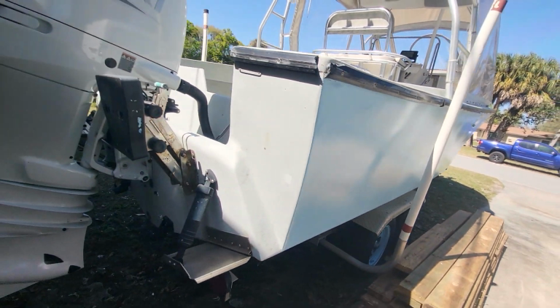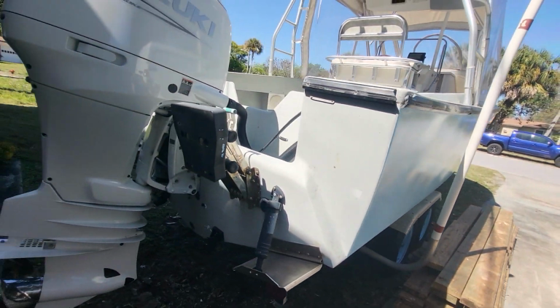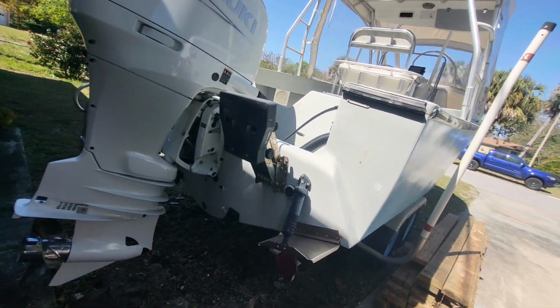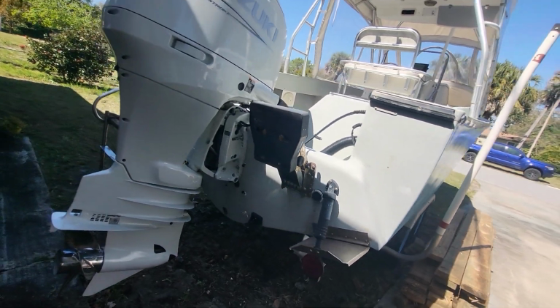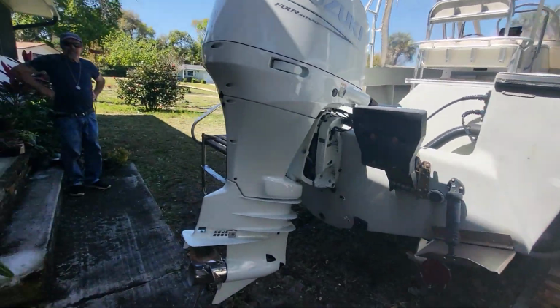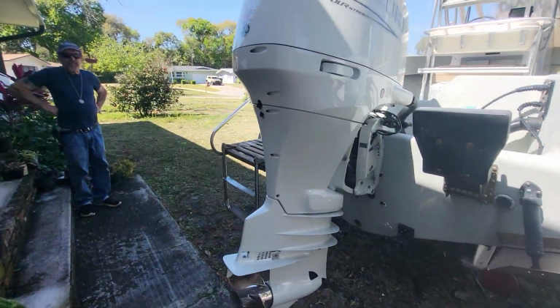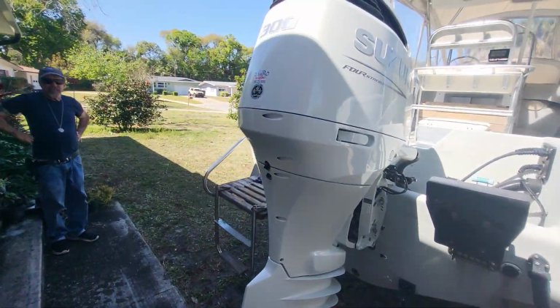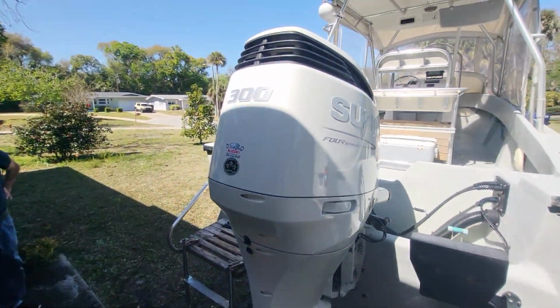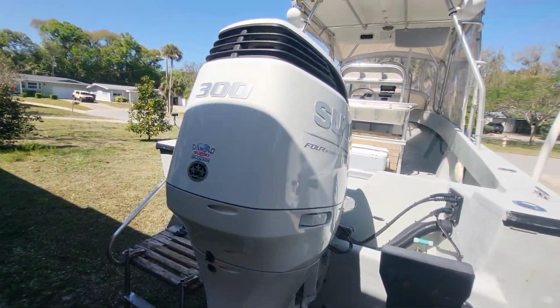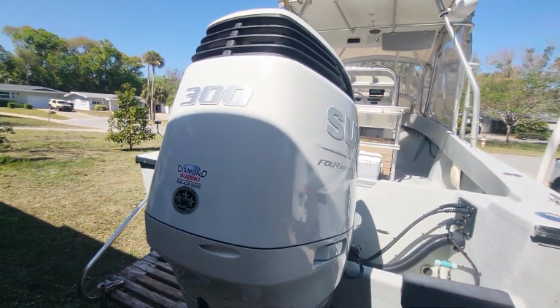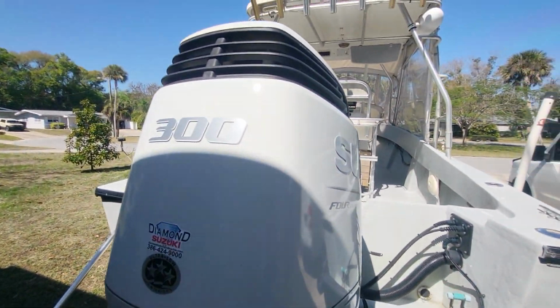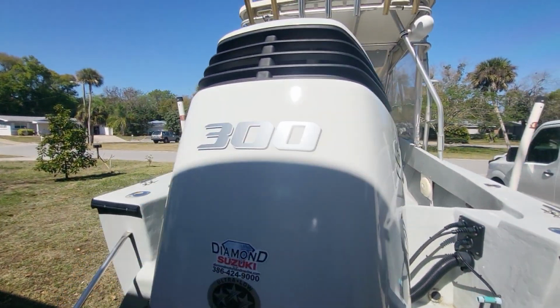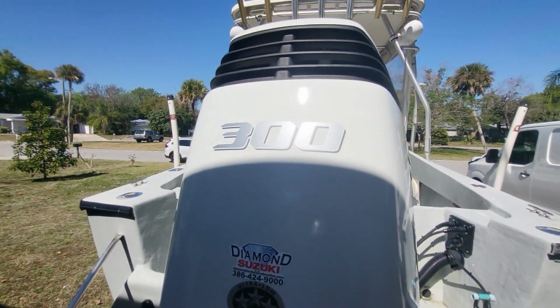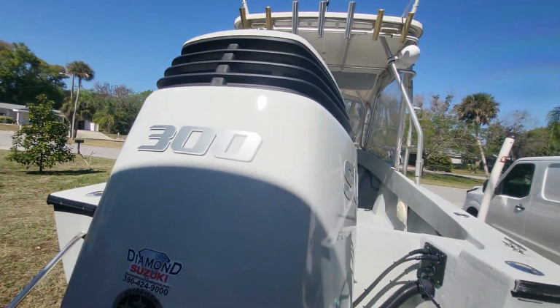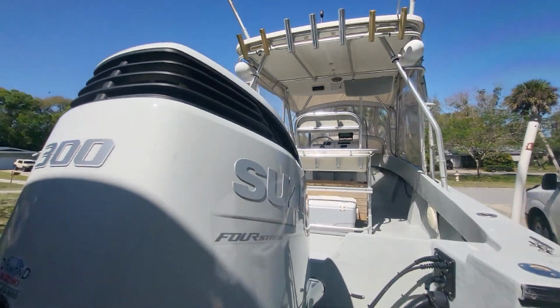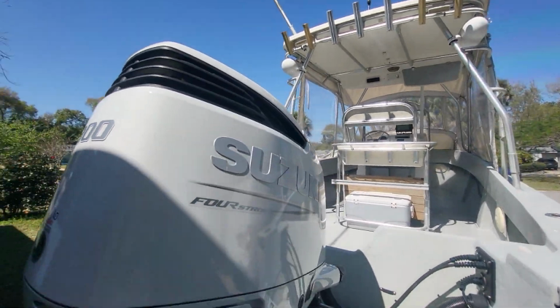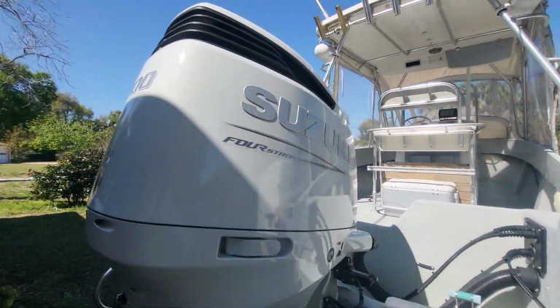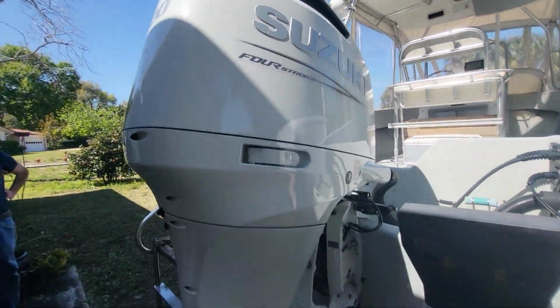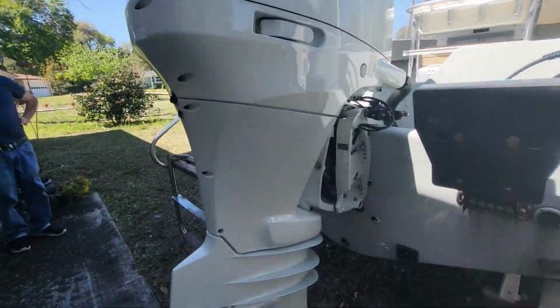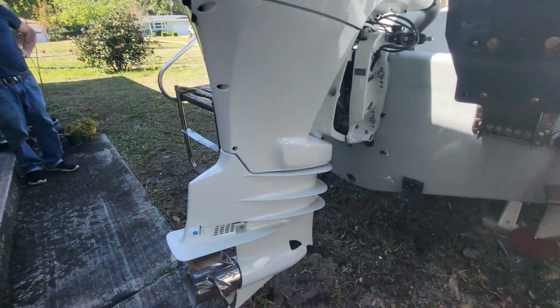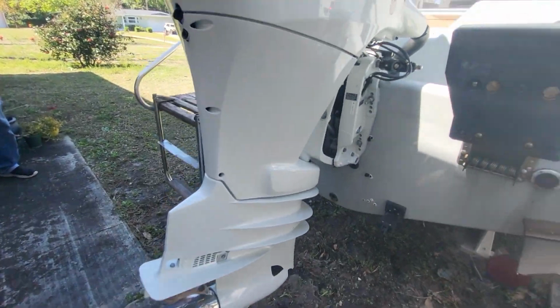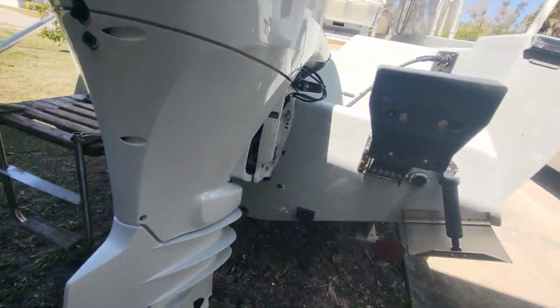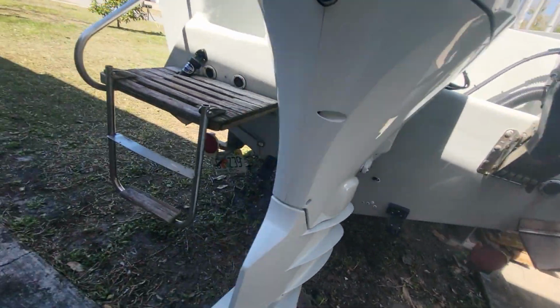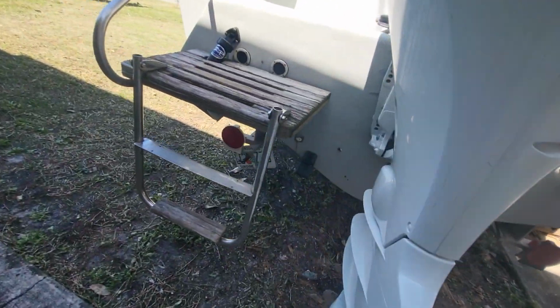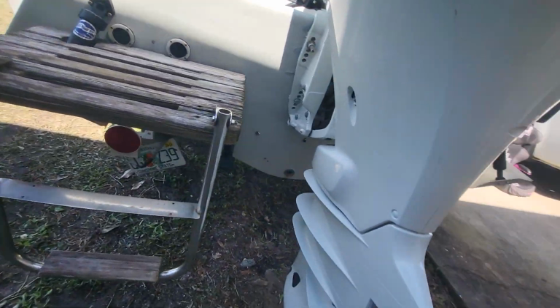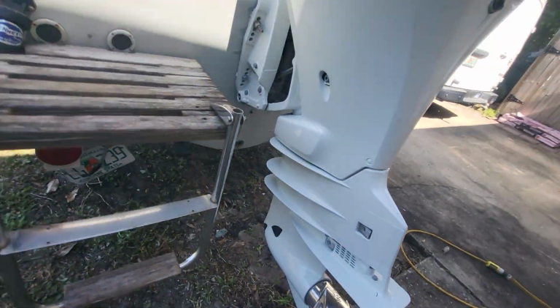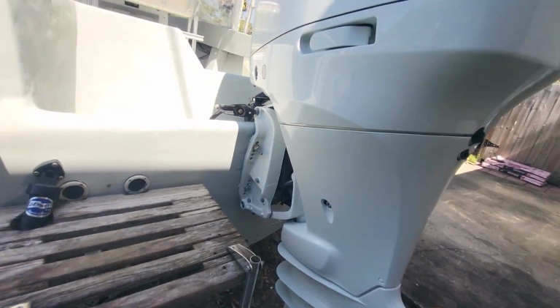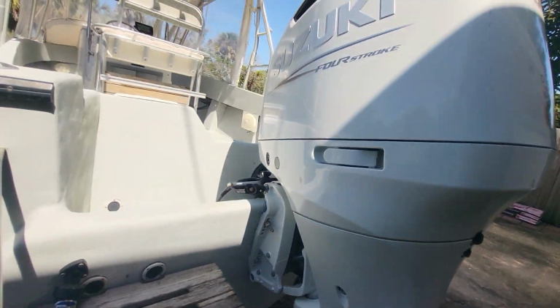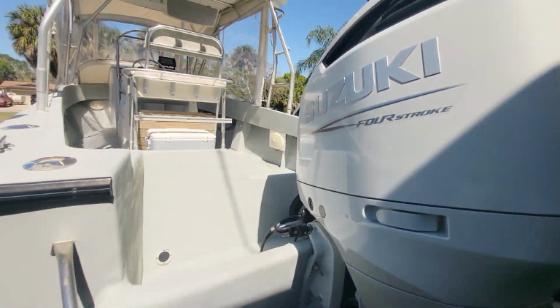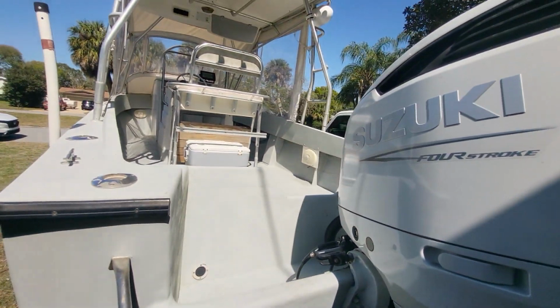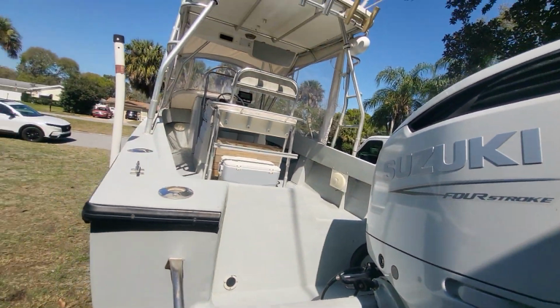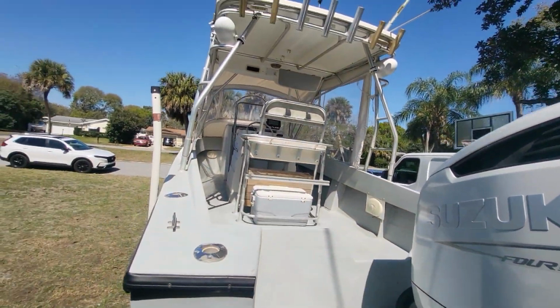Ready to get out there and fish. New power — this is a good one. Goes over 50 with that on there, yeah.